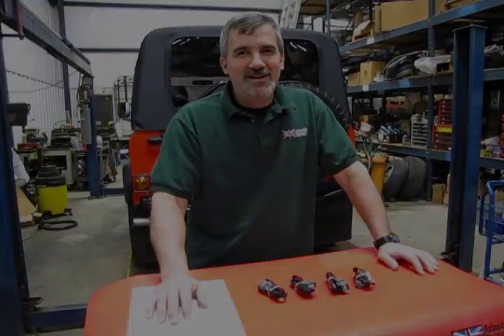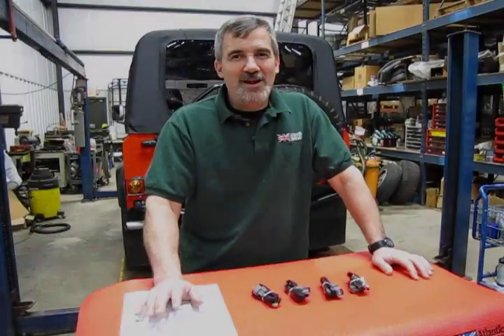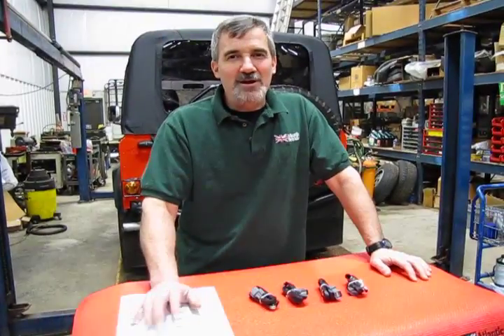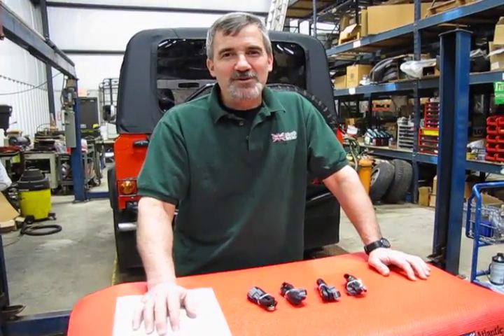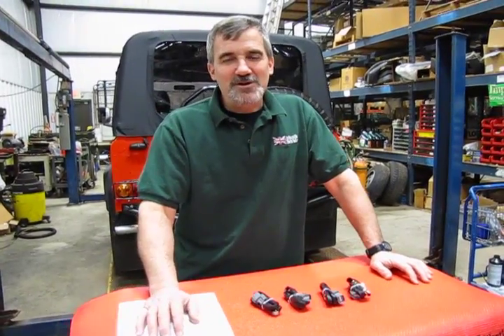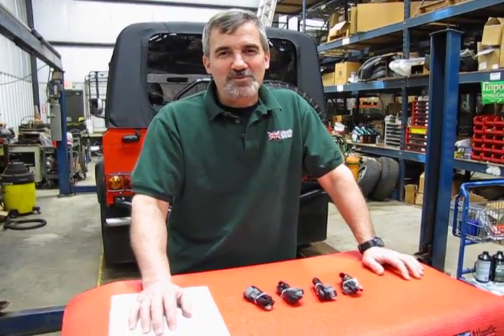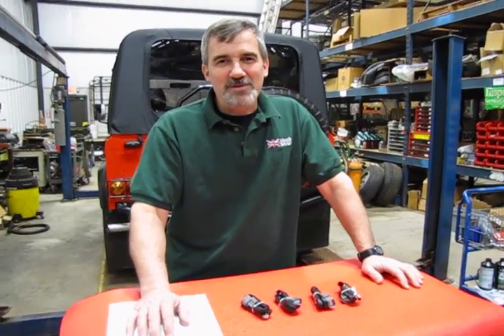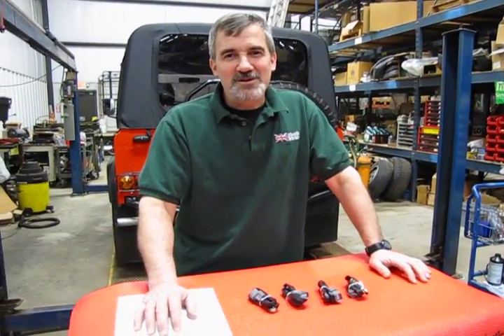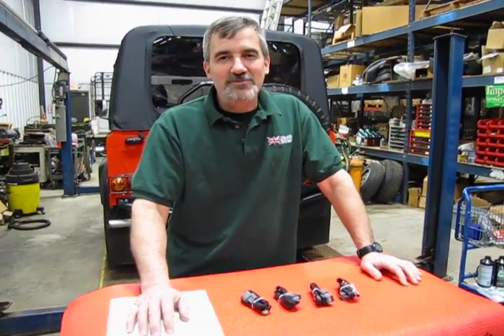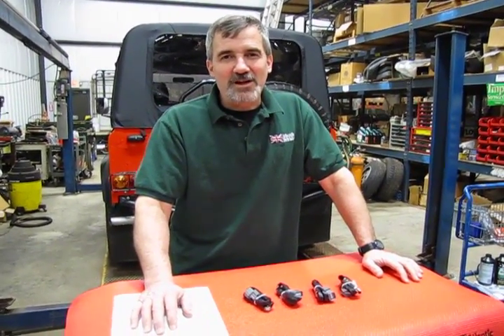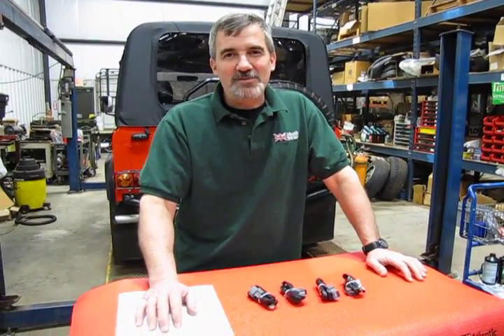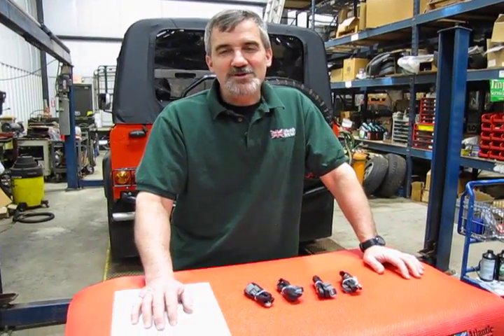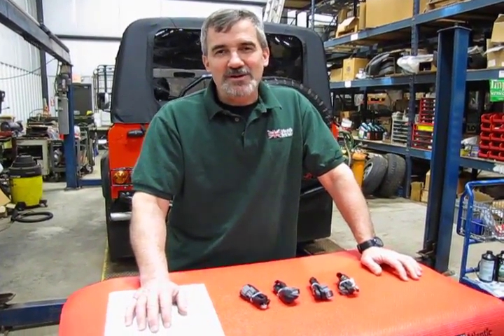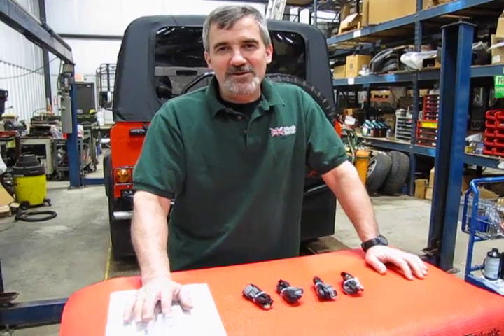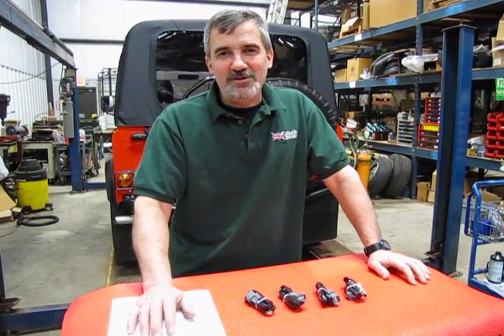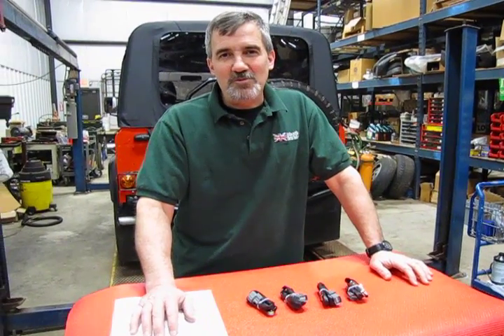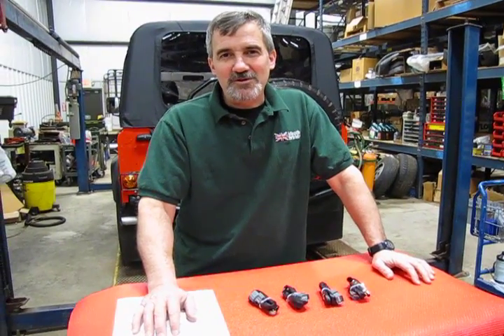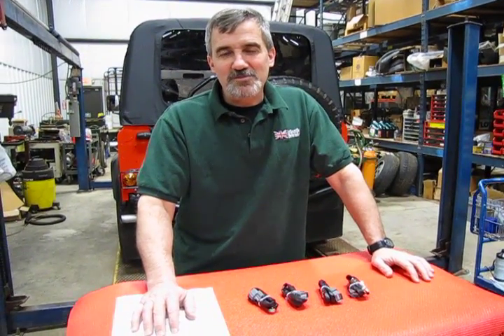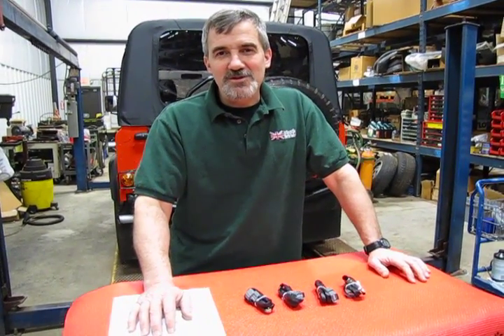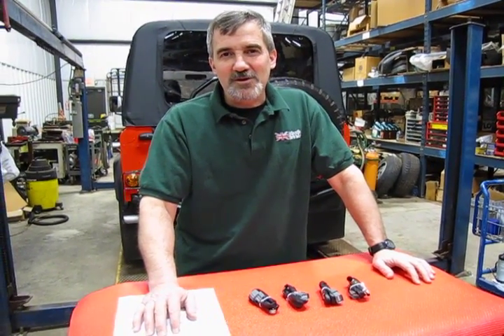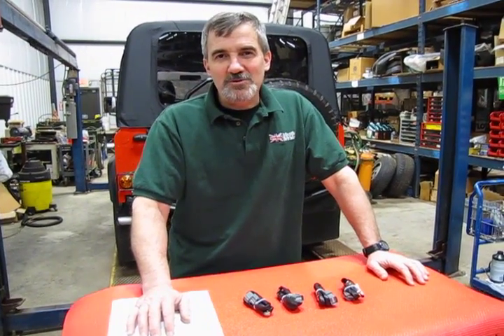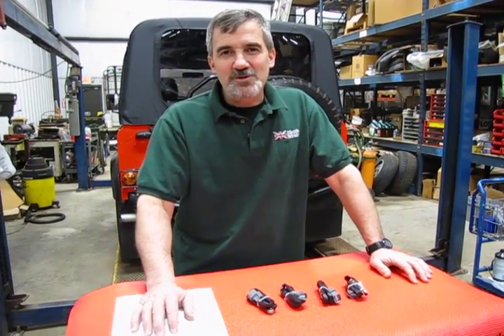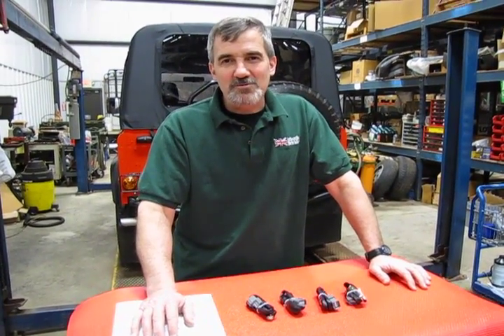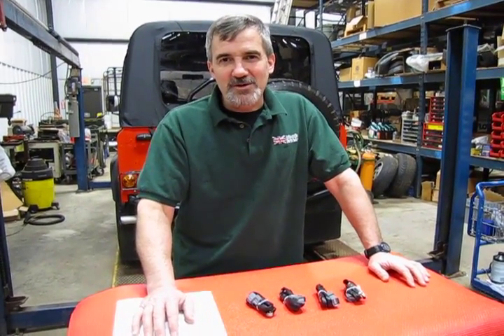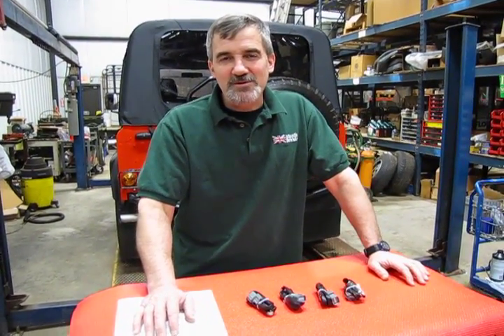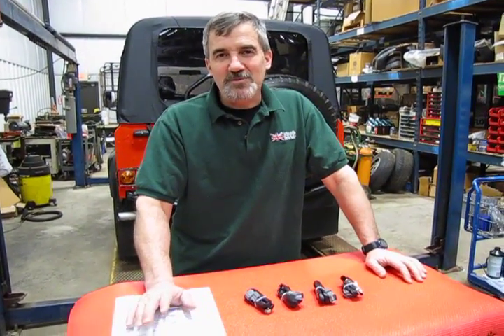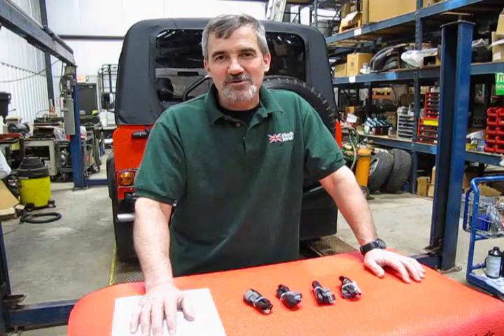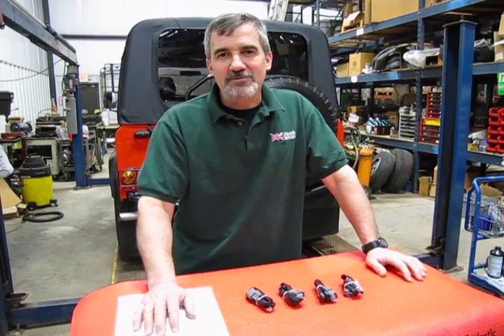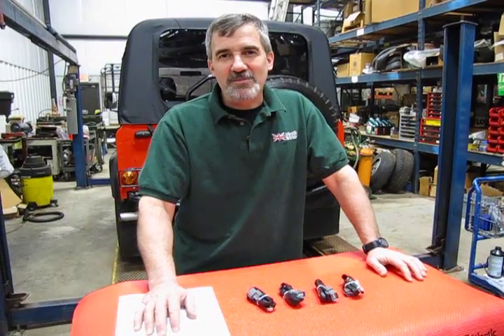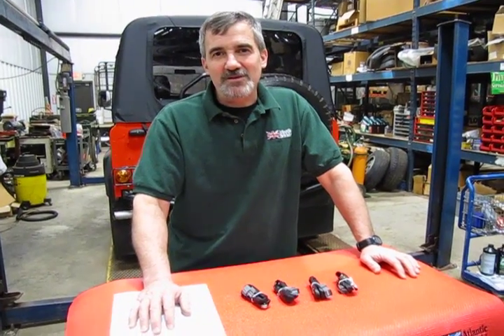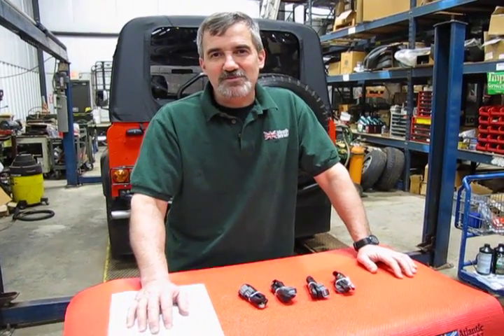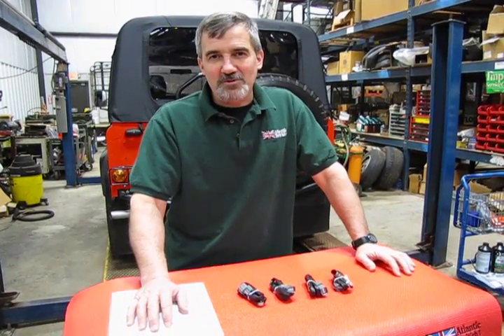I am Doug, your tech support representative for Atlantic British, and in this video we're going to touch base on the O2 sensor replacement as part of your service and maintenance program.